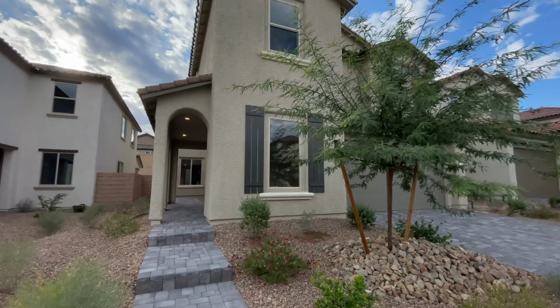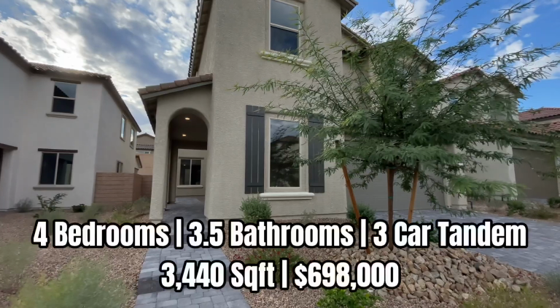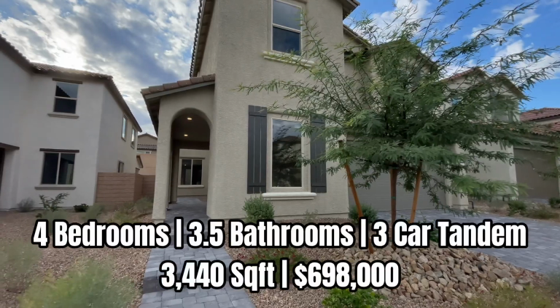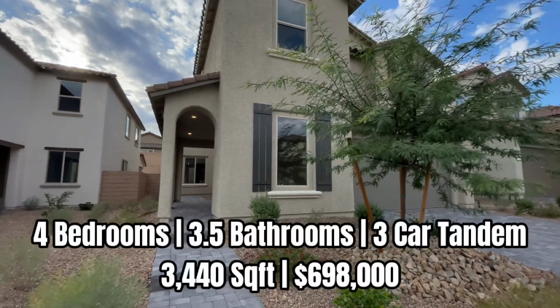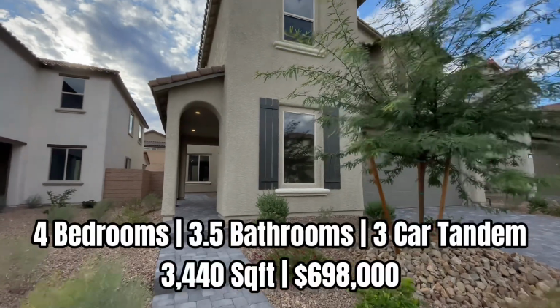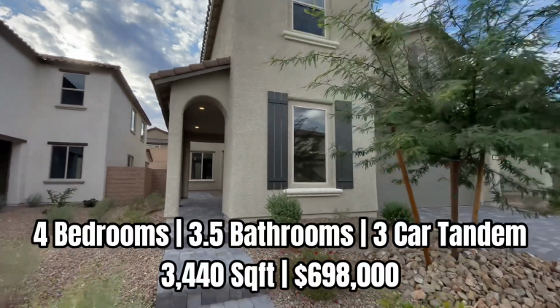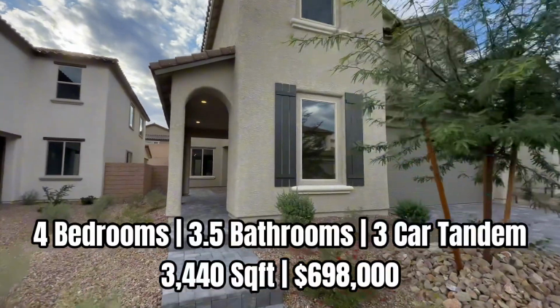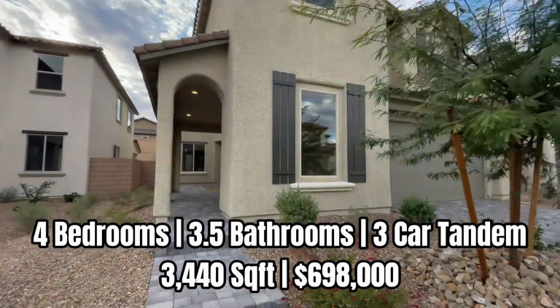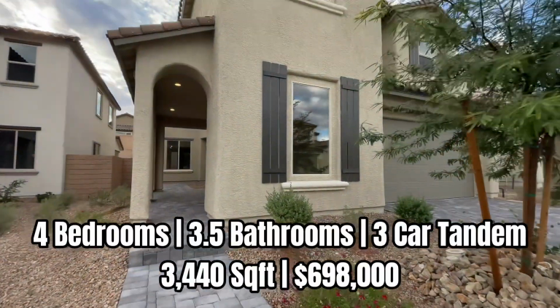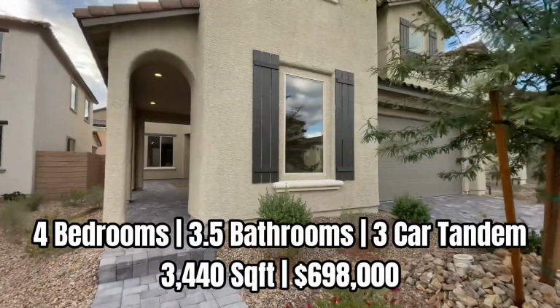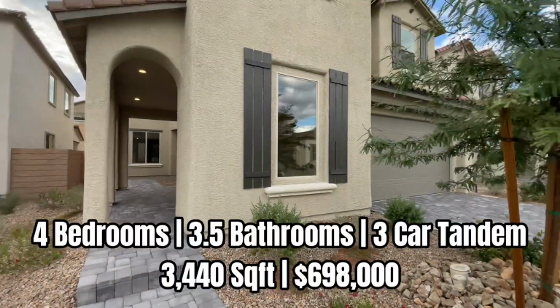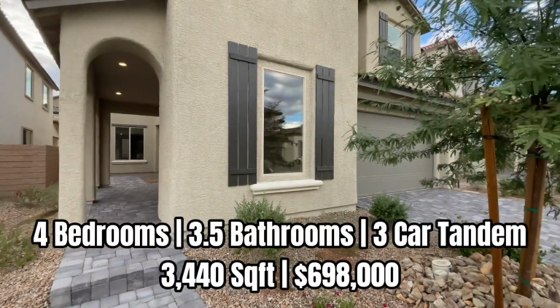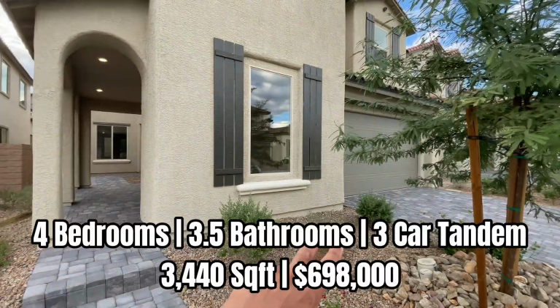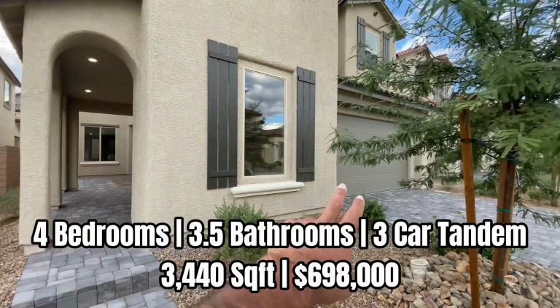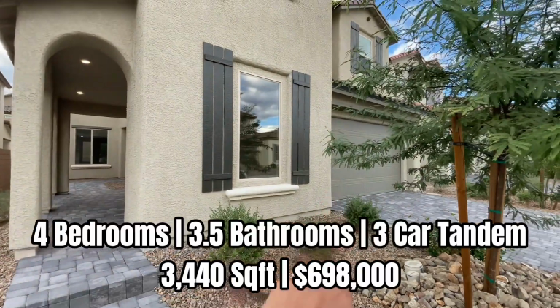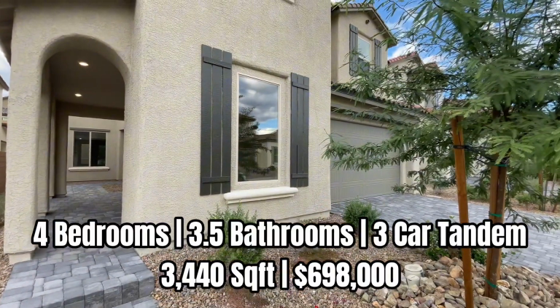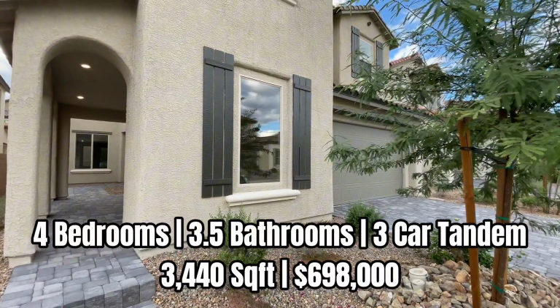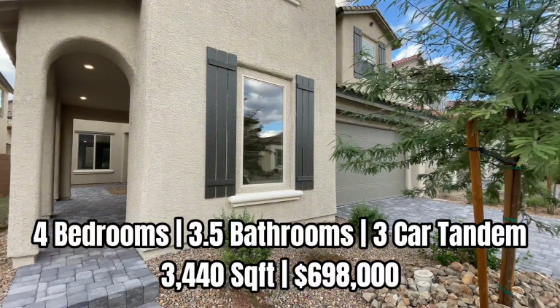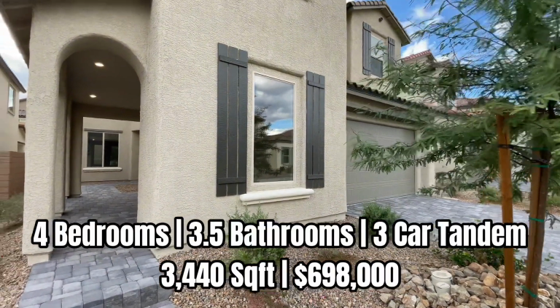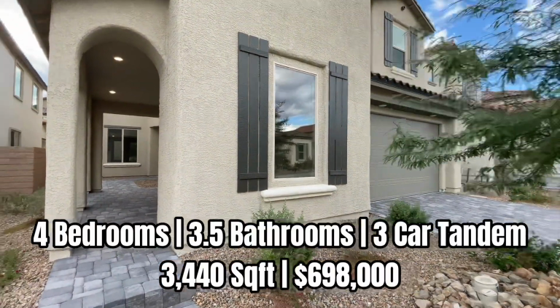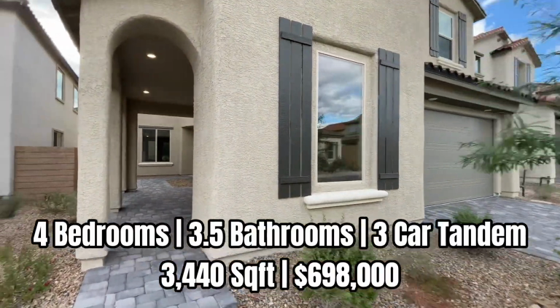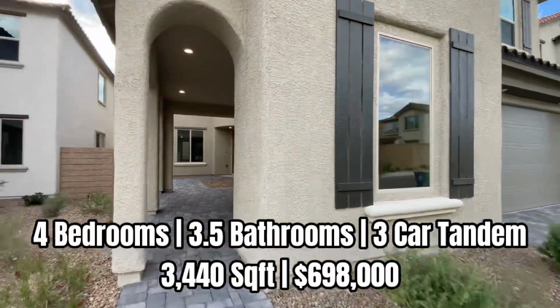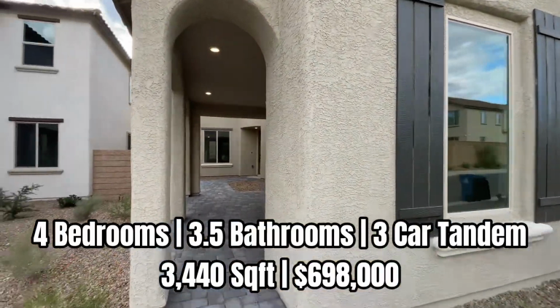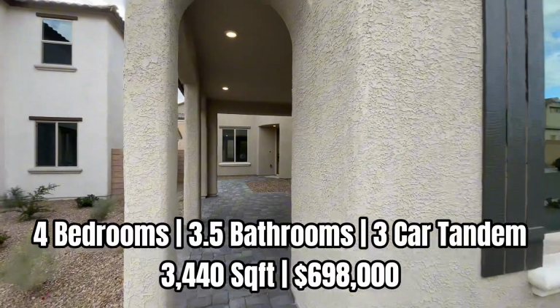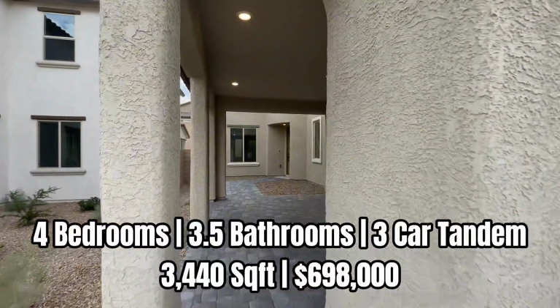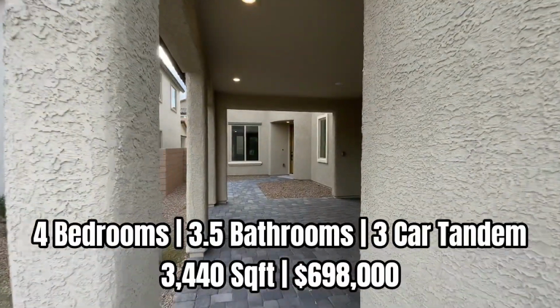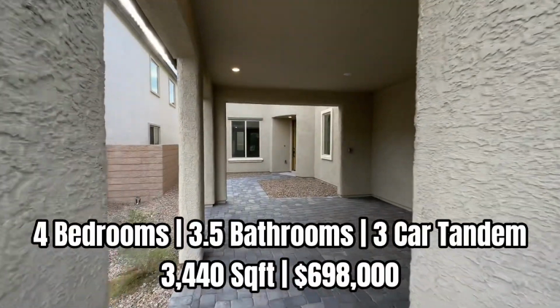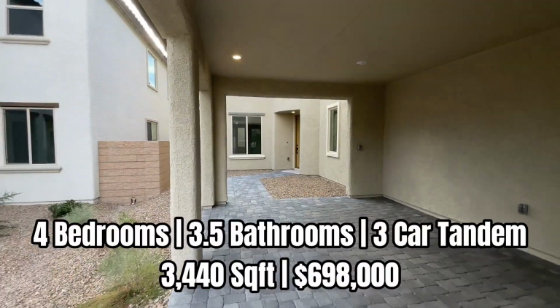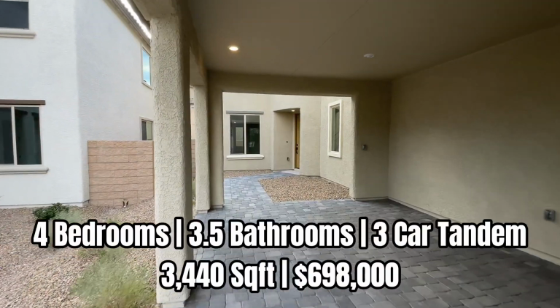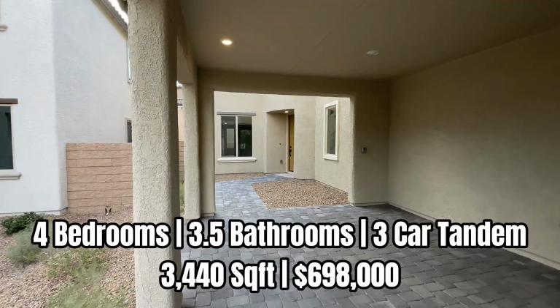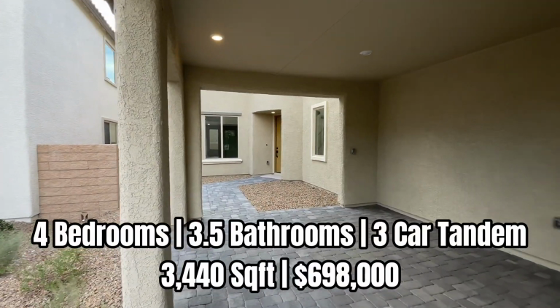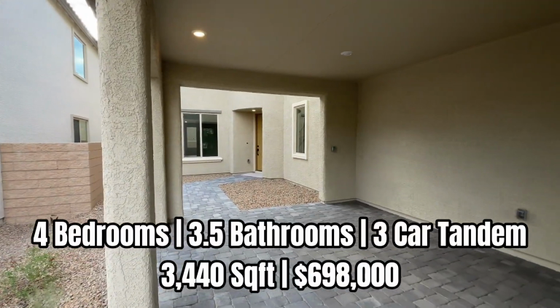It's got four bedrooms, three and a half bathrooms, over 3,400 square feet. You do have a three-car garage — it looks like a two but it's a three-car tandem. Again it's over 3,400 square feet and this one's offered at $698,000.